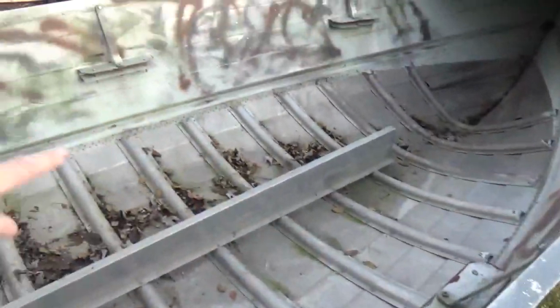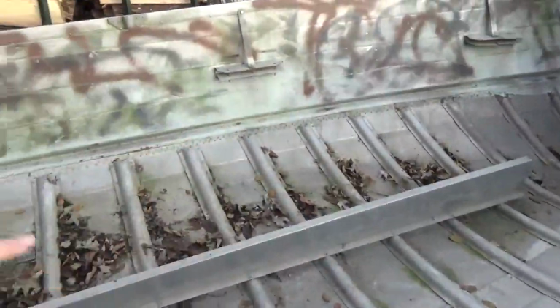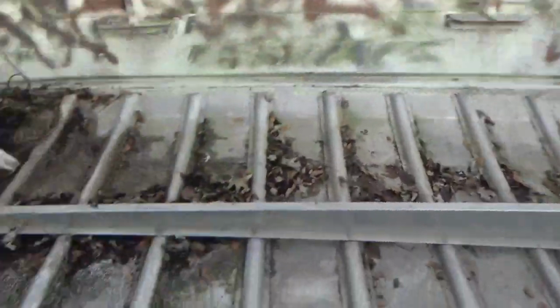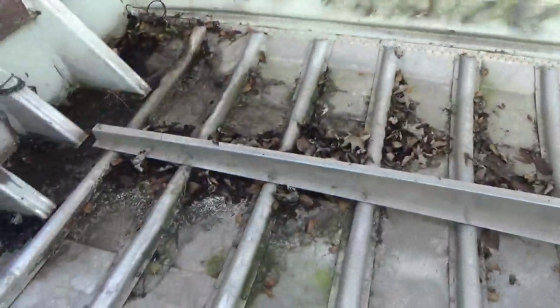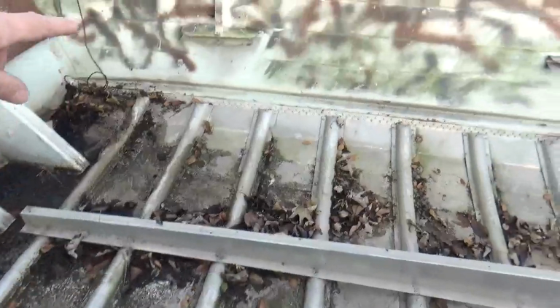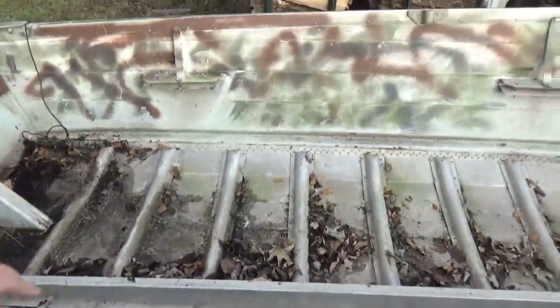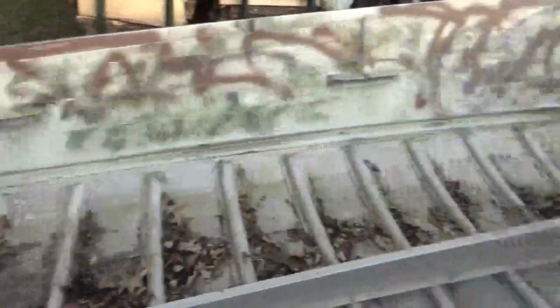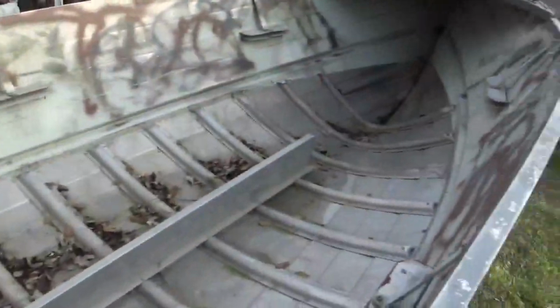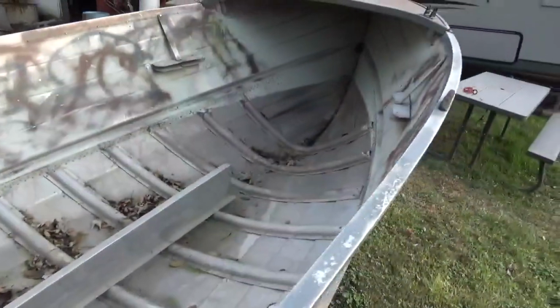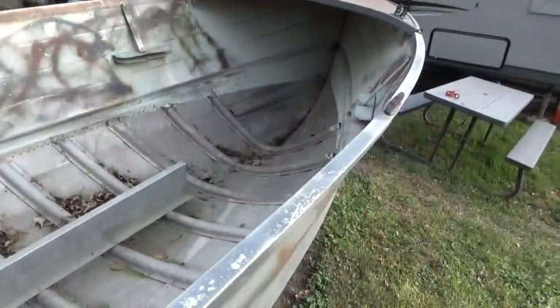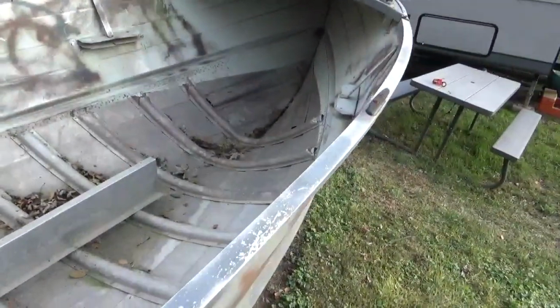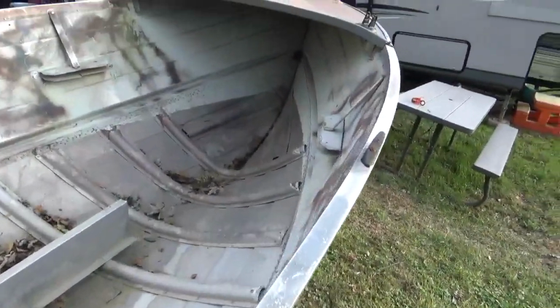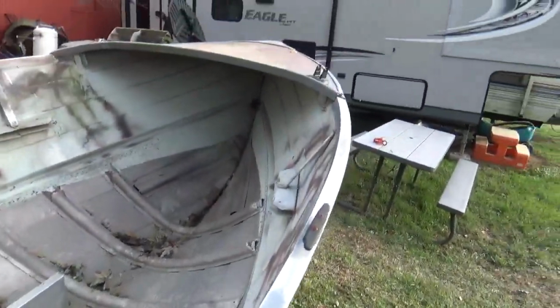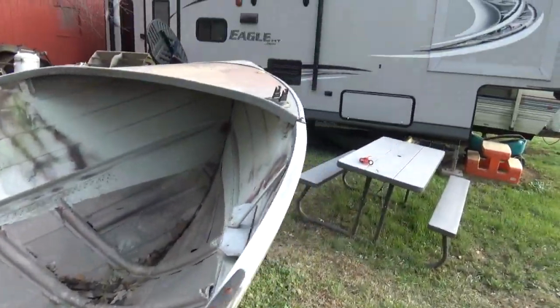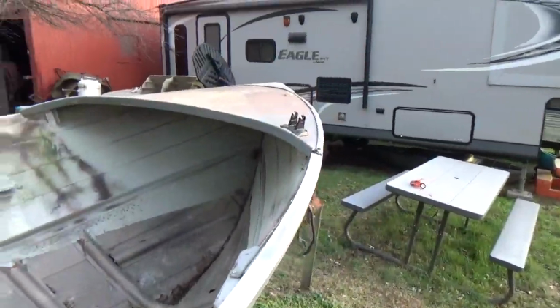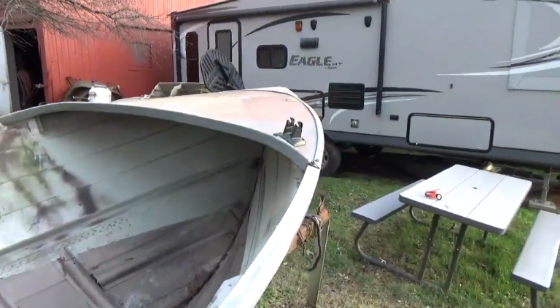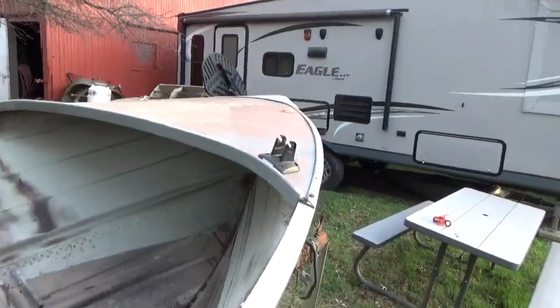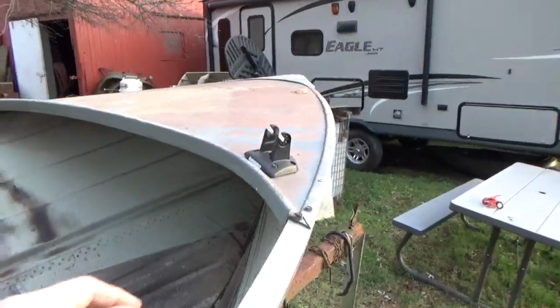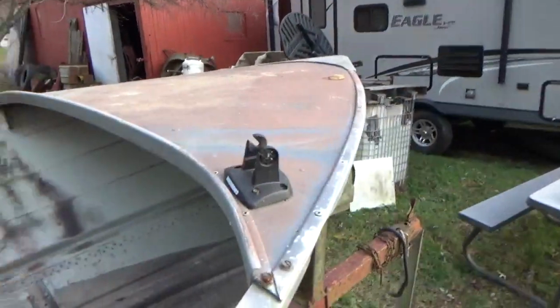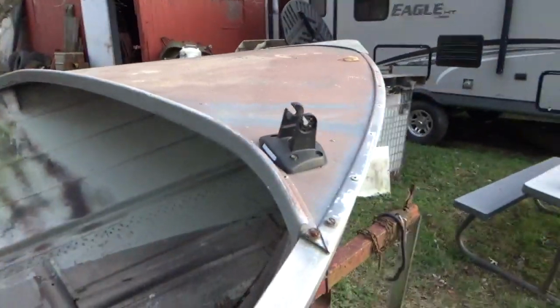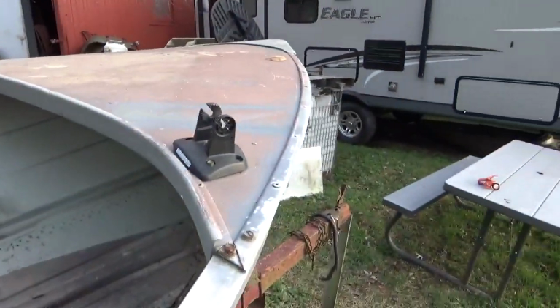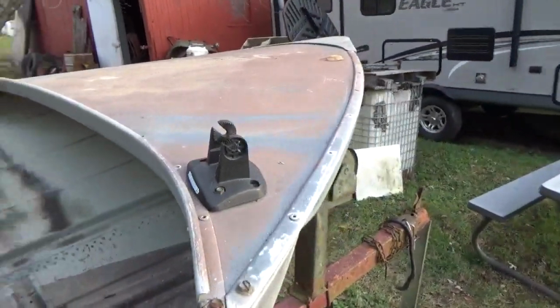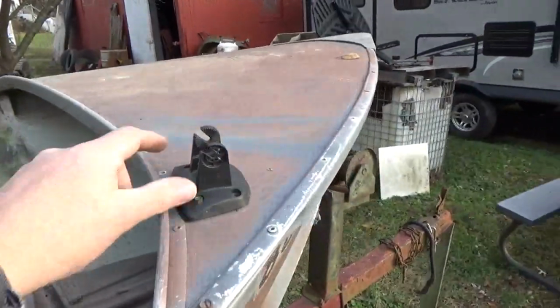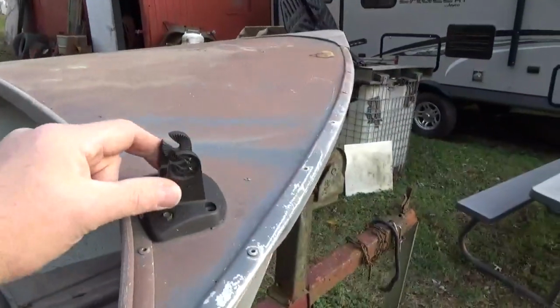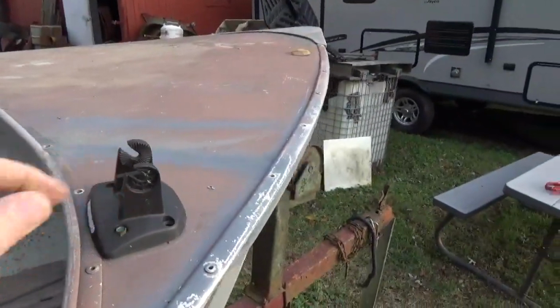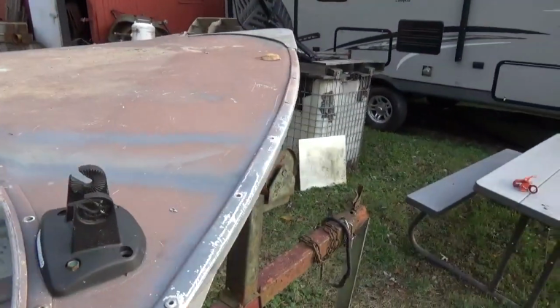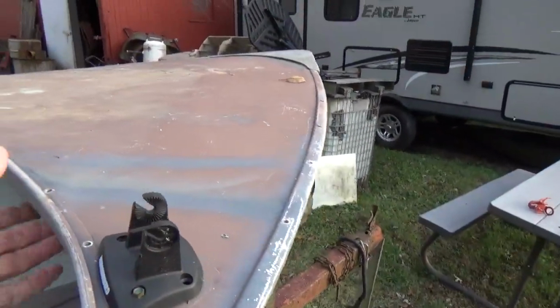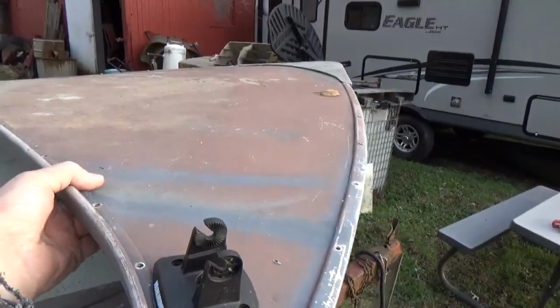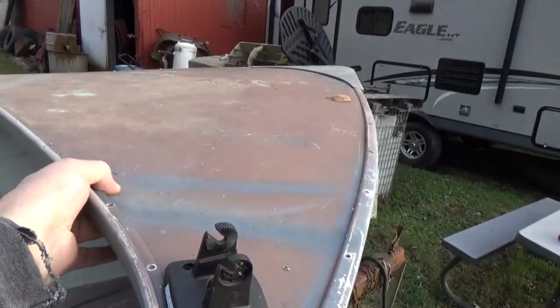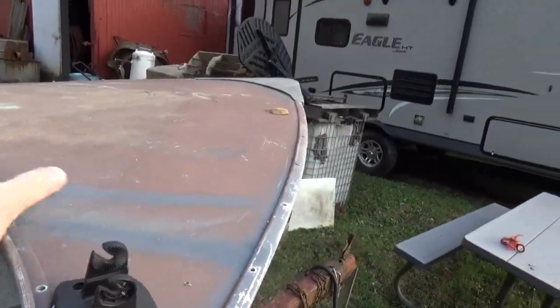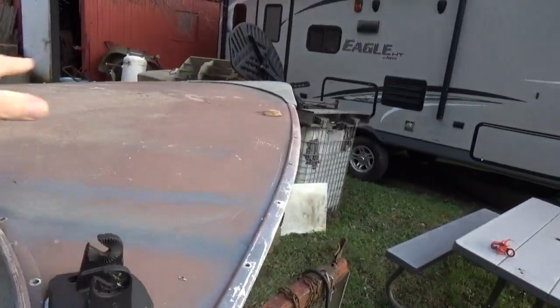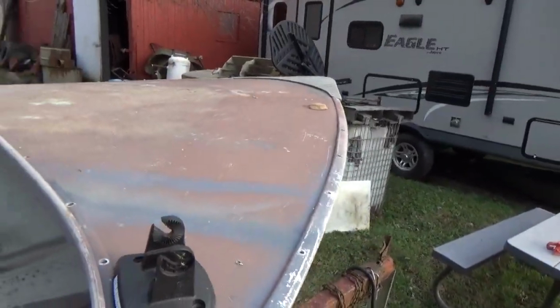It still had the wooden slats in there for the seats, but I've taken those out — it was all rotted. It still has the front piece on here; this is where the fish finder mounted. That's going to come off — all of this is going to come off.